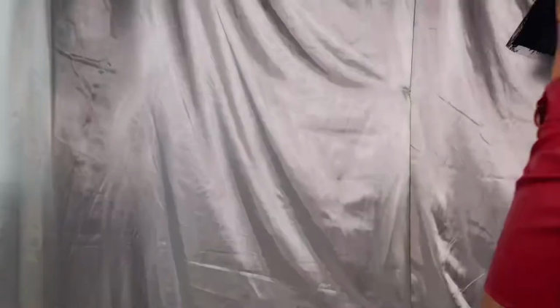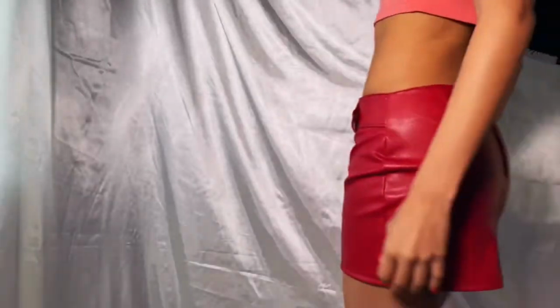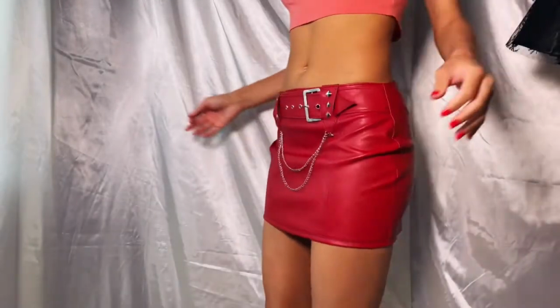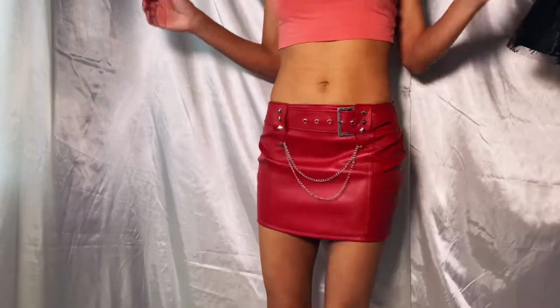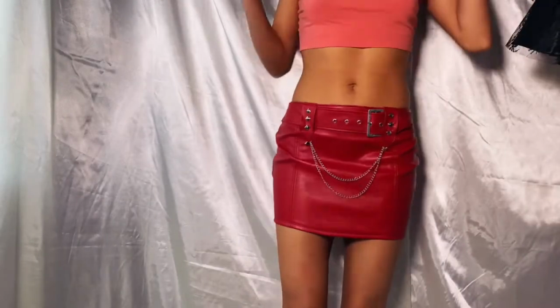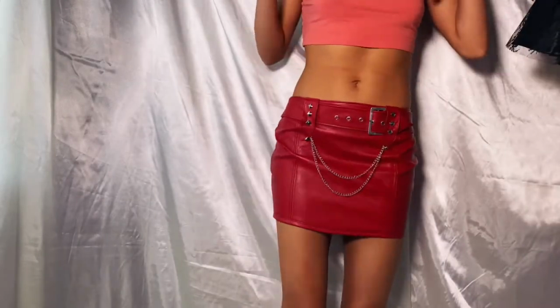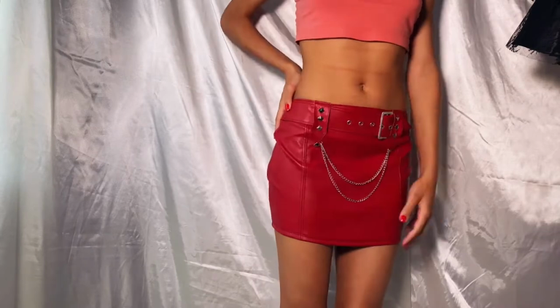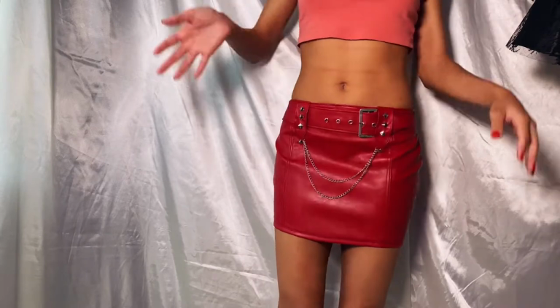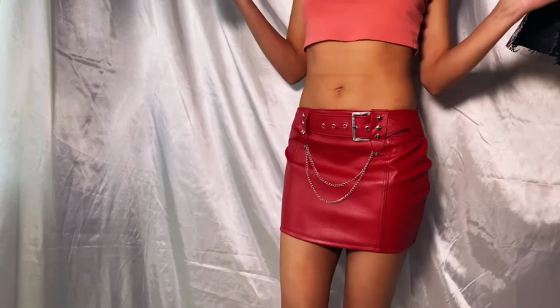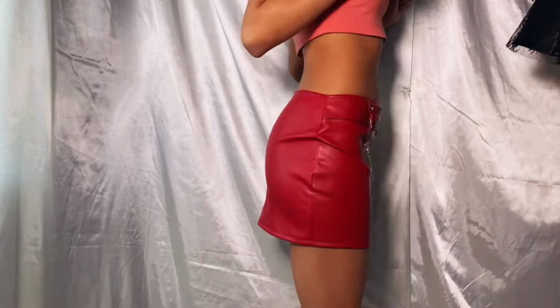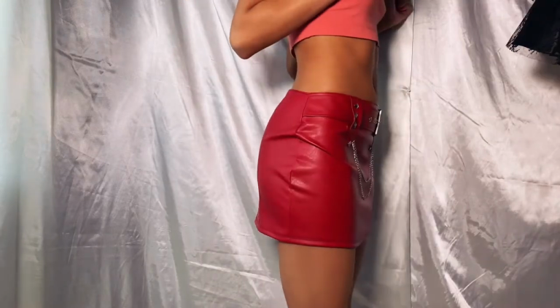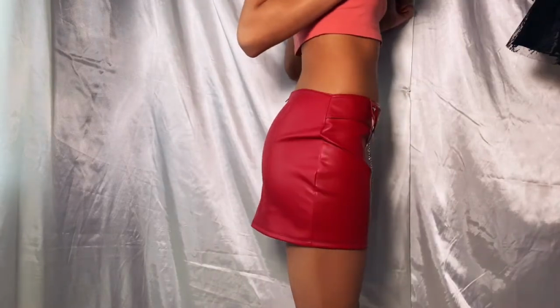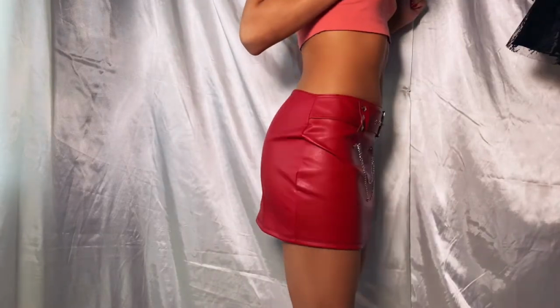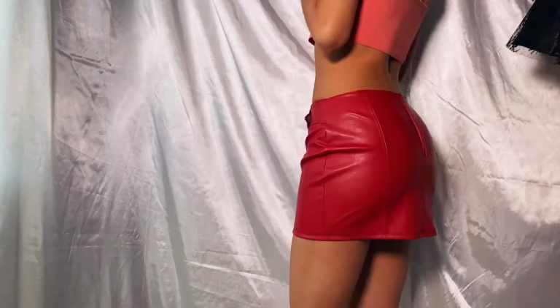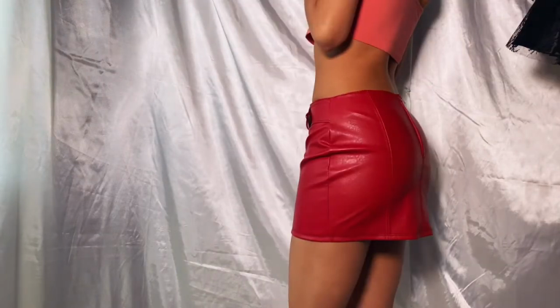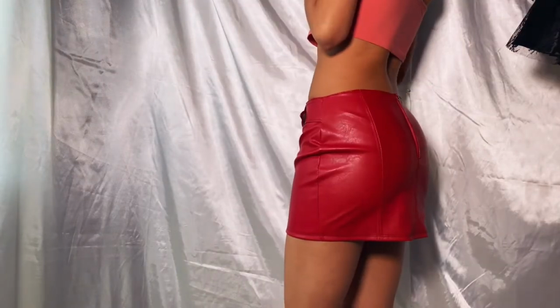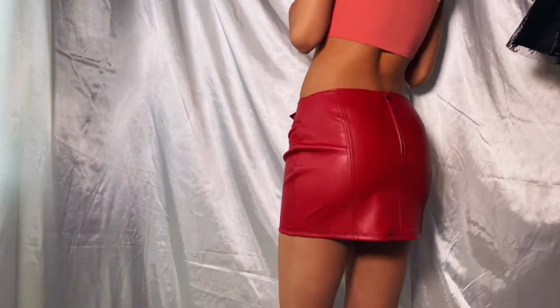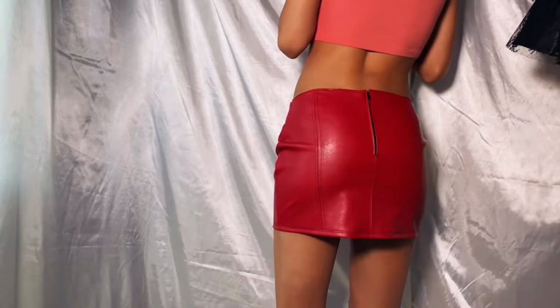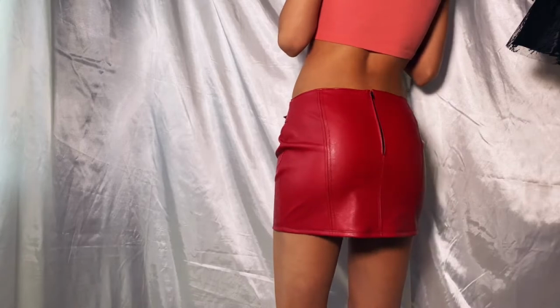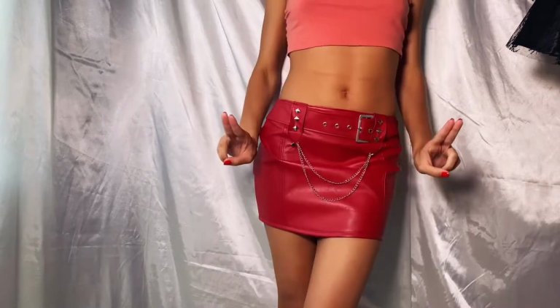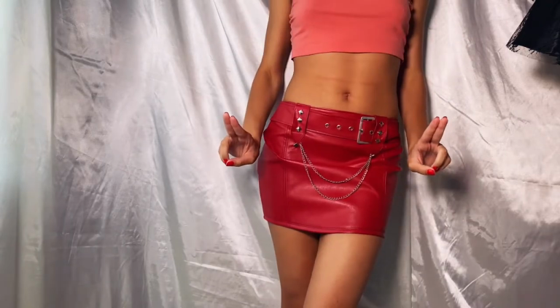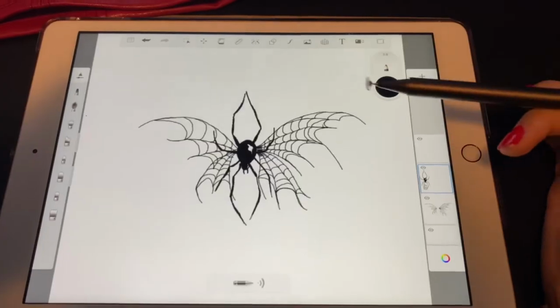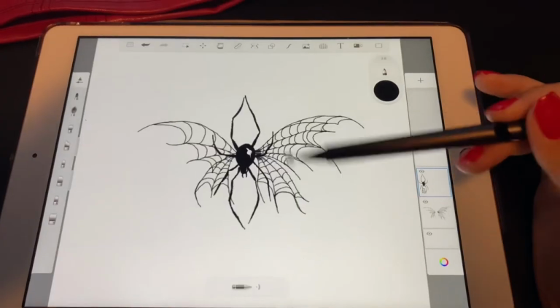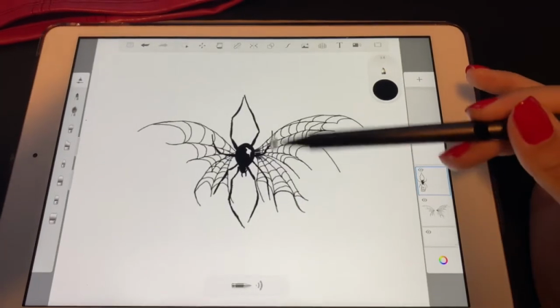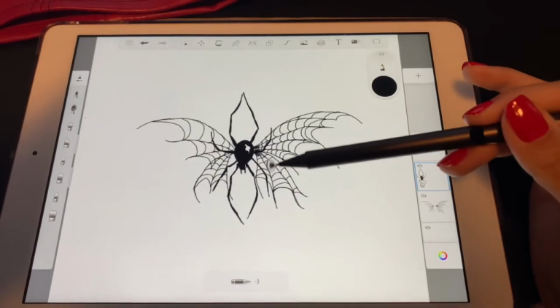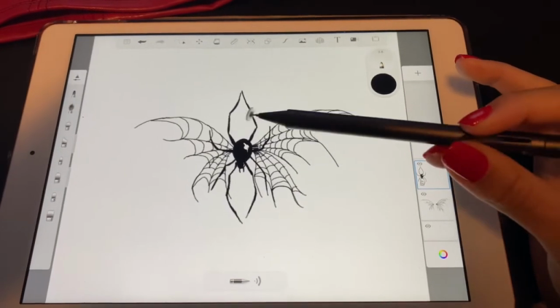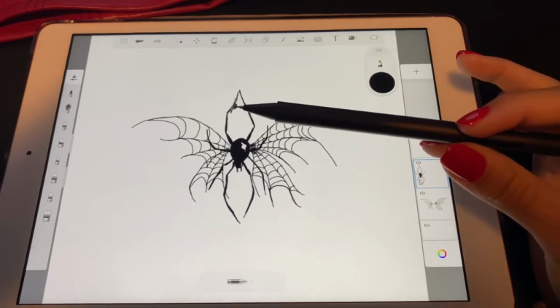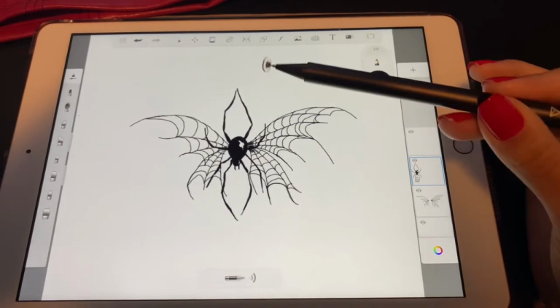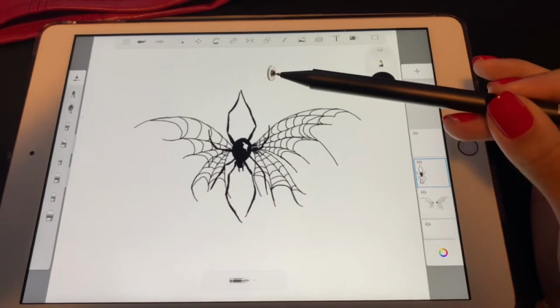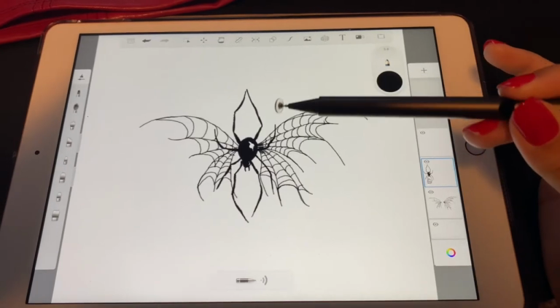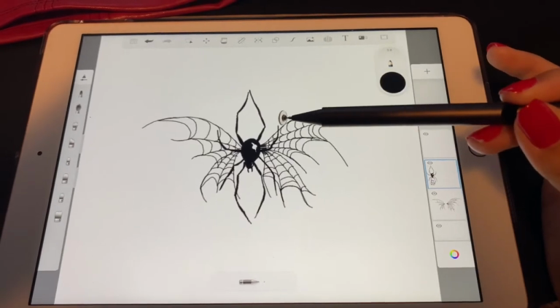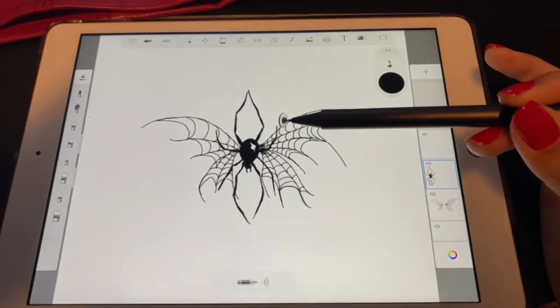Before I get into painting, I wanted to show you guys what the skirt looks like before. It's so perfect — I love the fit. Now let's get into the painting. I went in and did a little sketch on my iPad so I know what I want to put on my skirt.